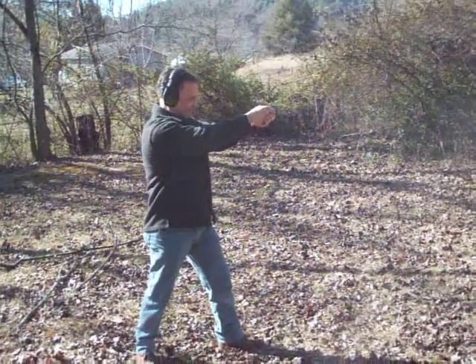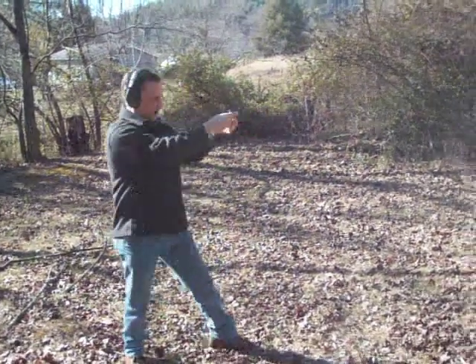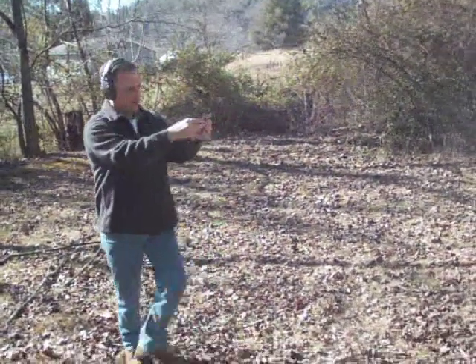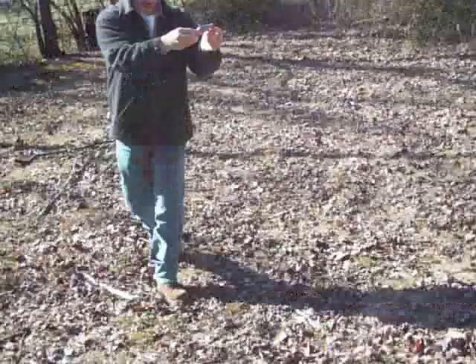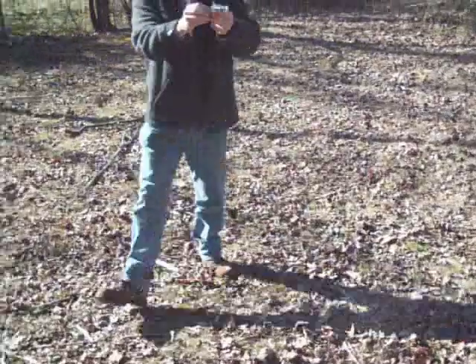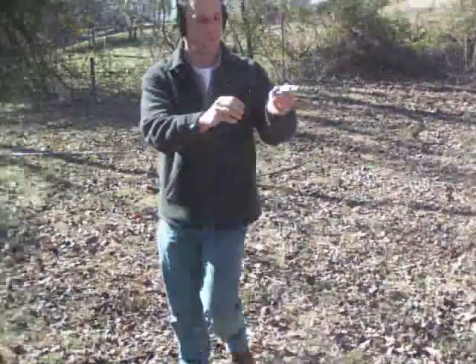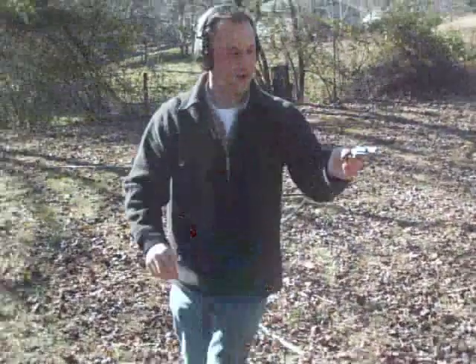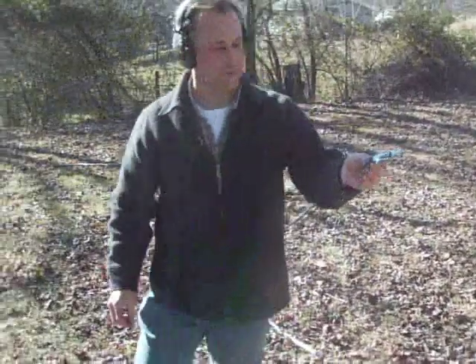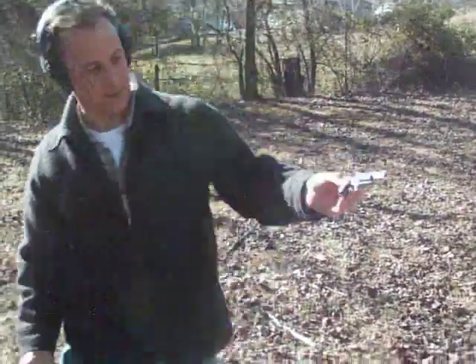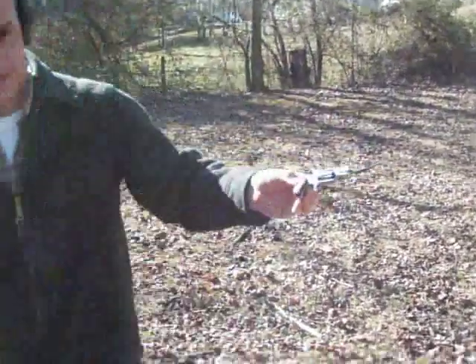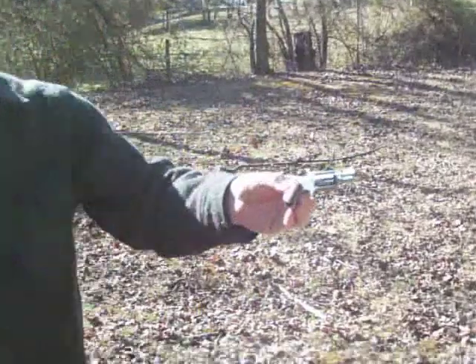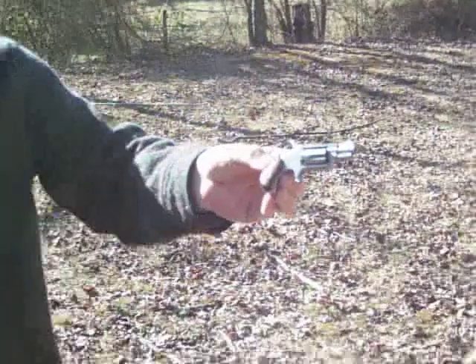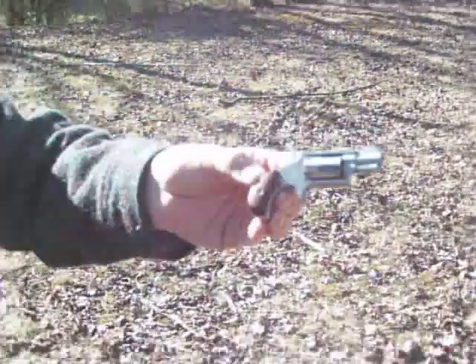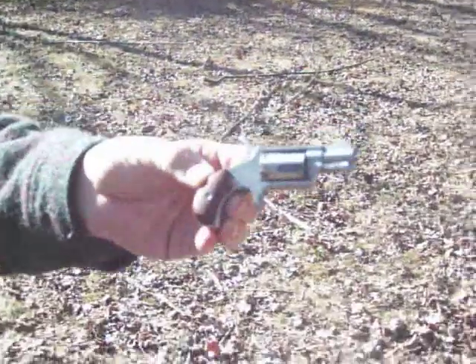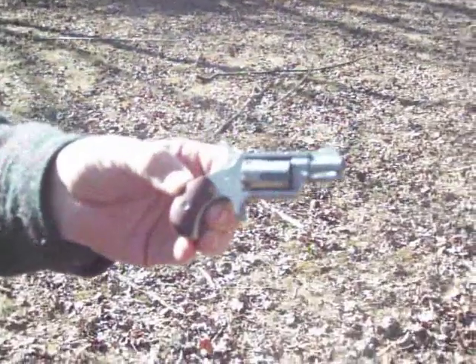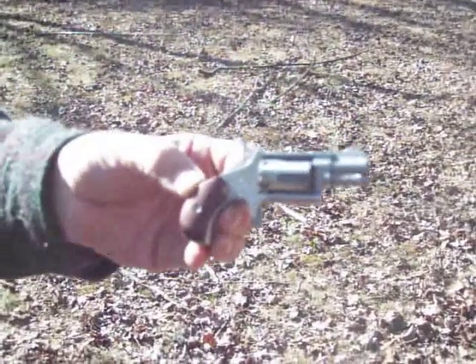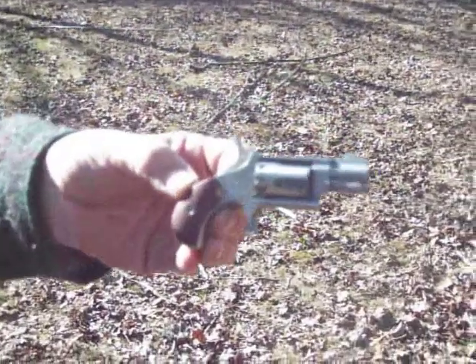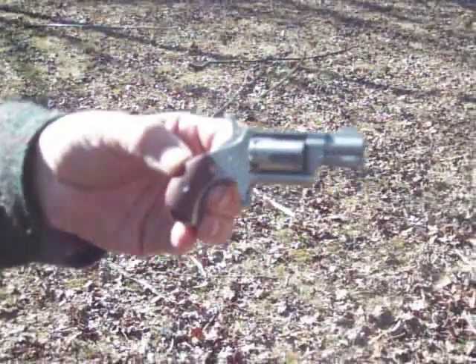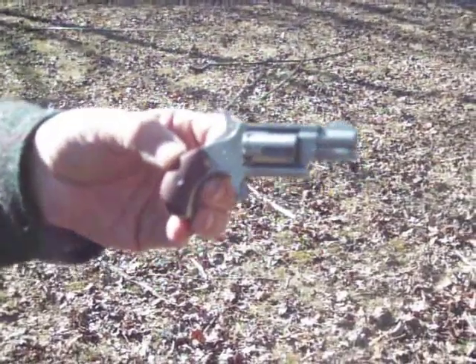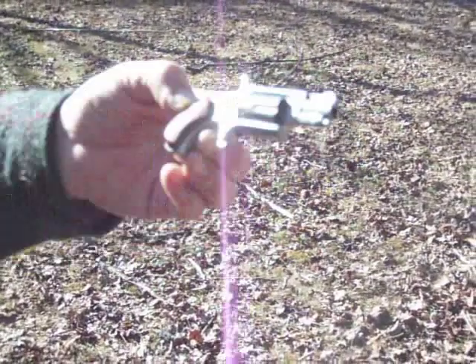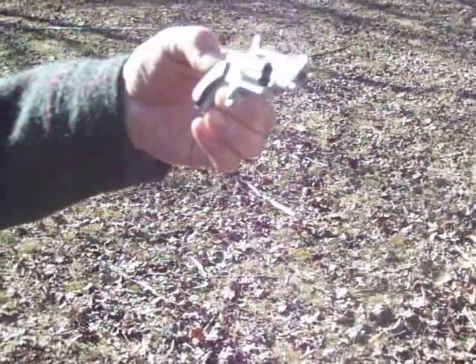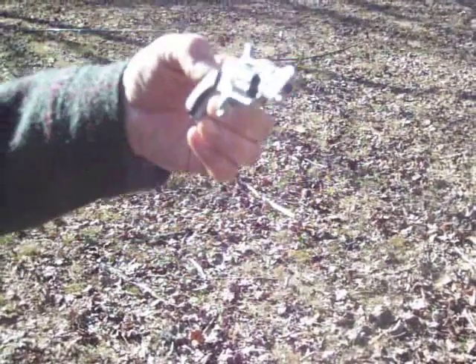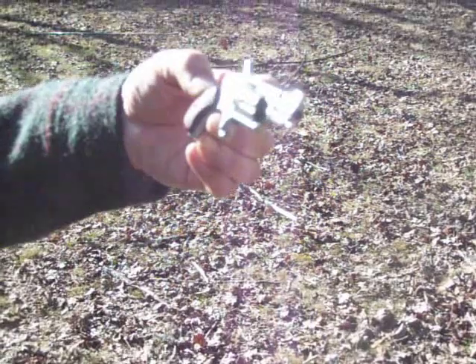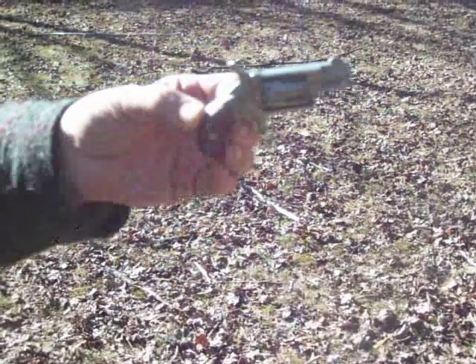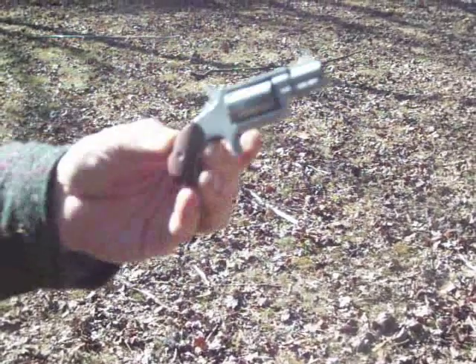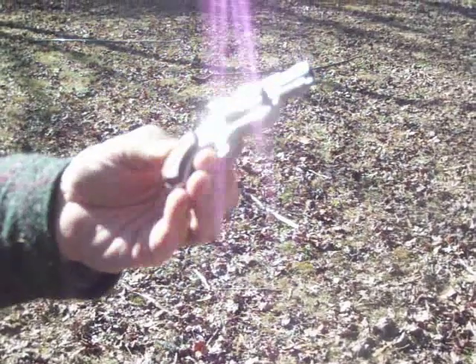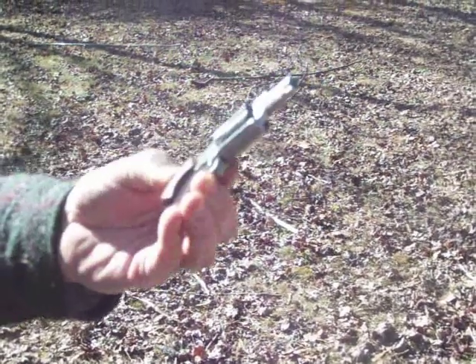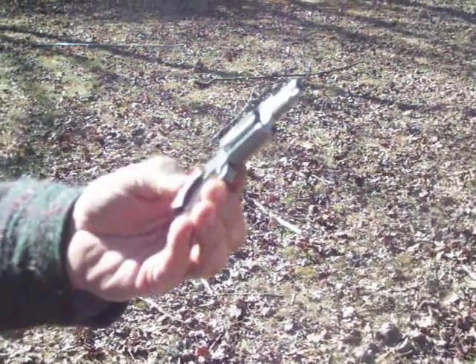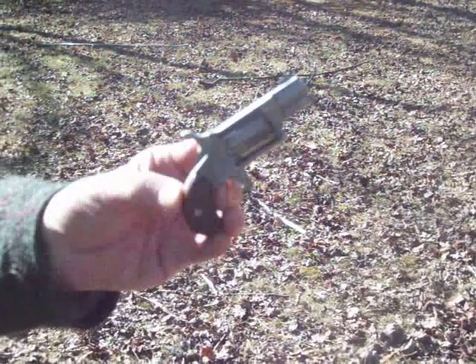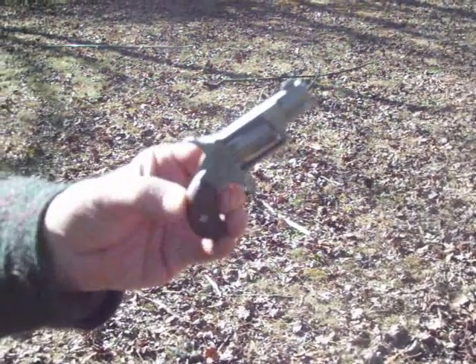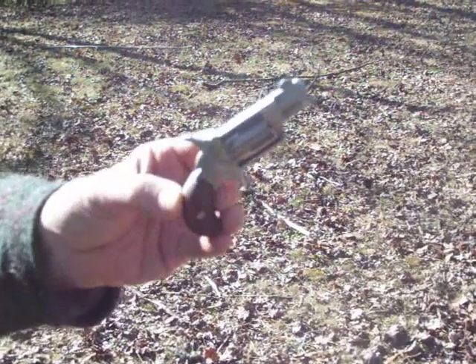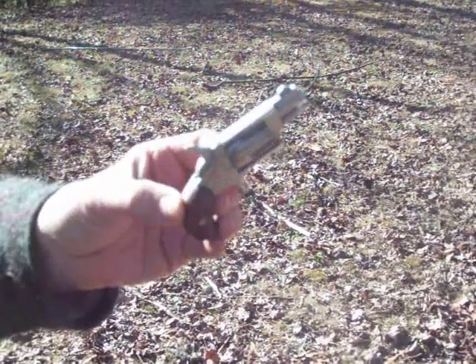Alright, check out the North American Arms .22 — the 'get off me gun' — stainless steel, 5 shot. Not too bad, not too bad.